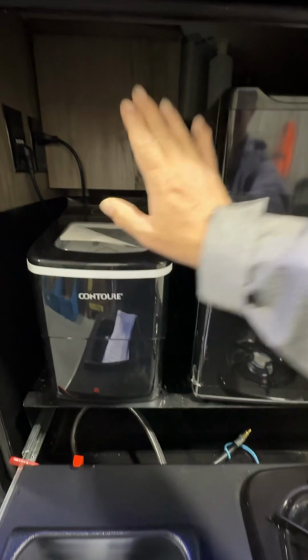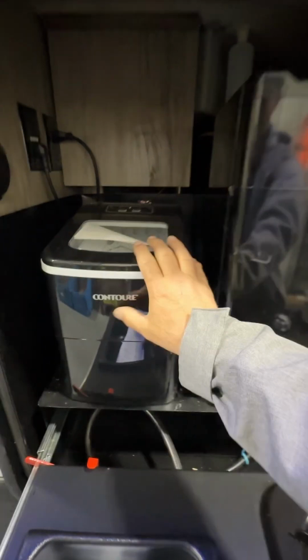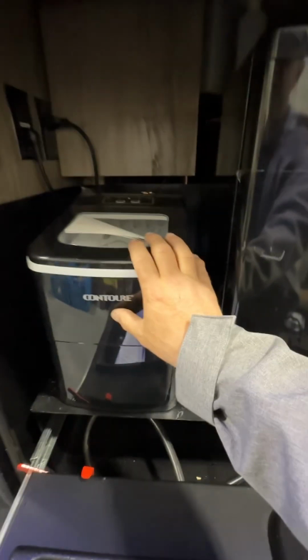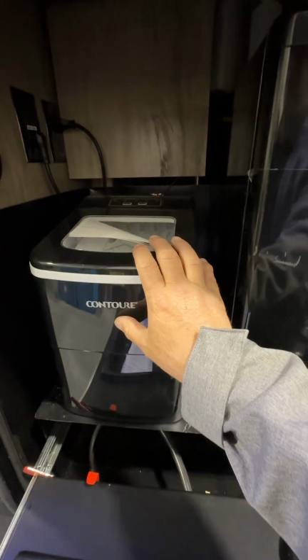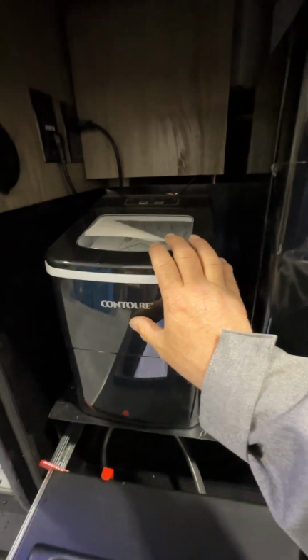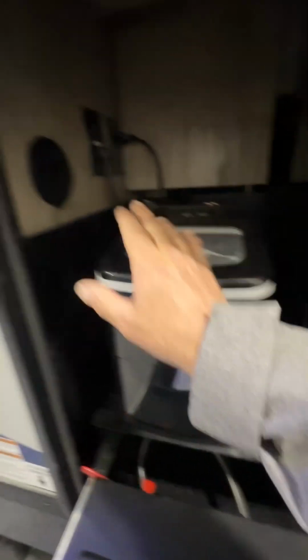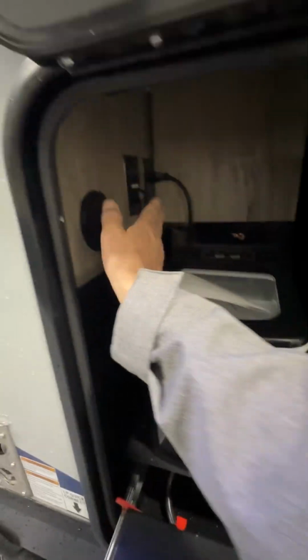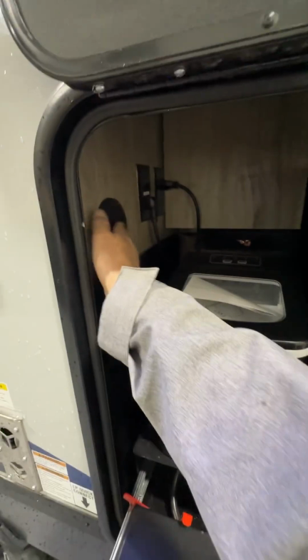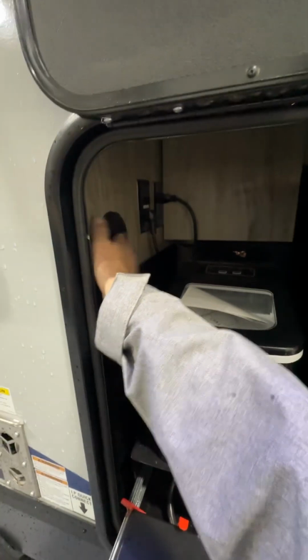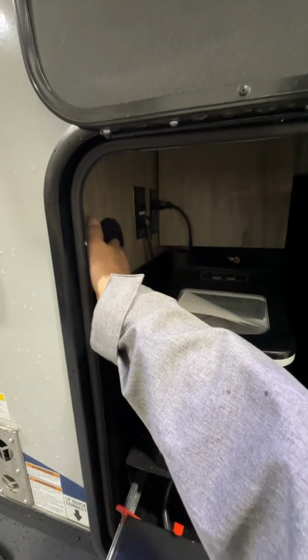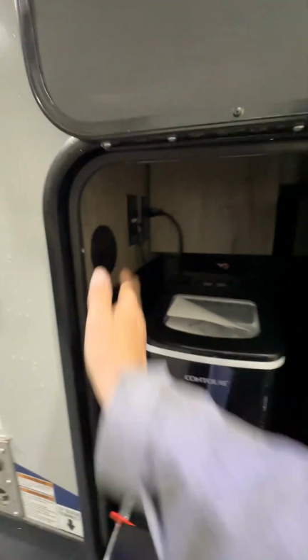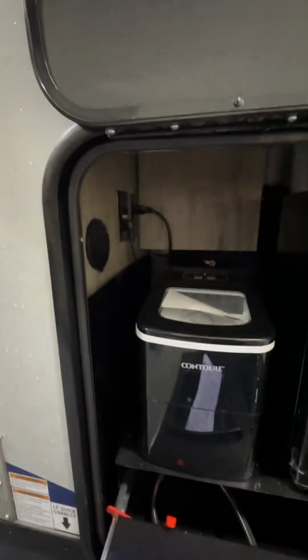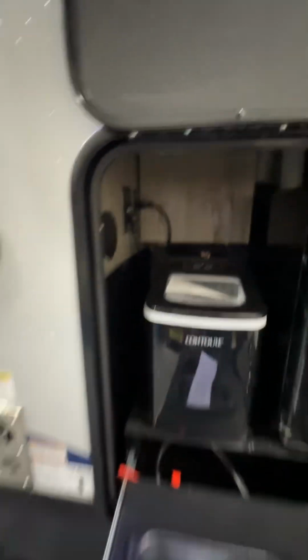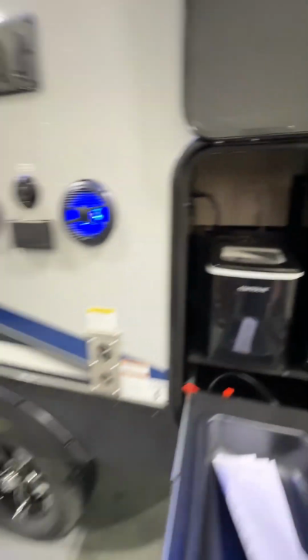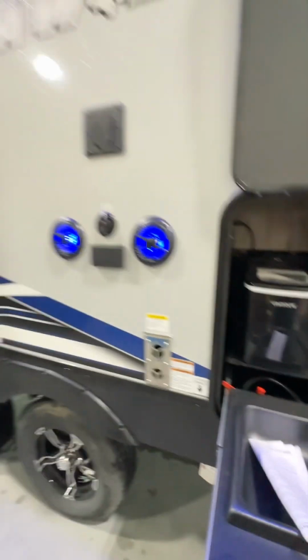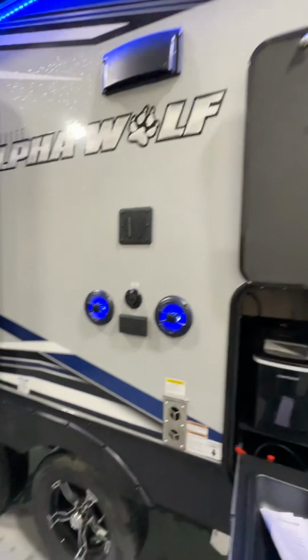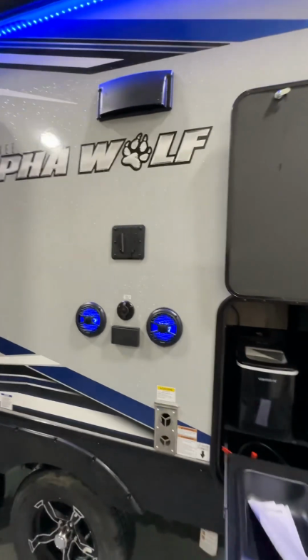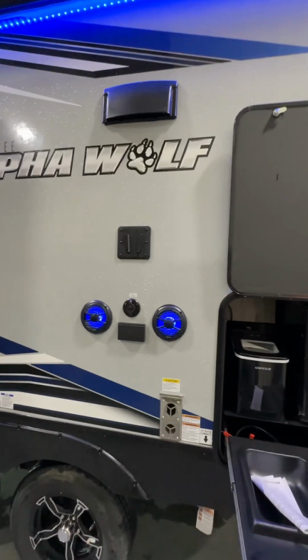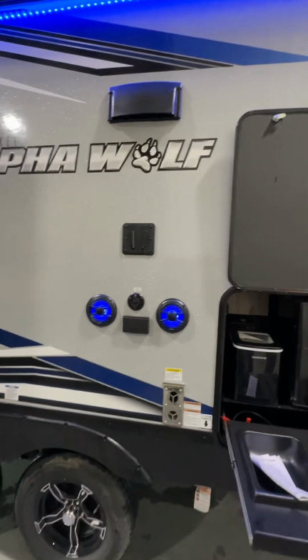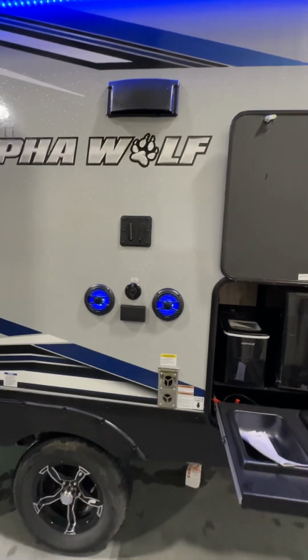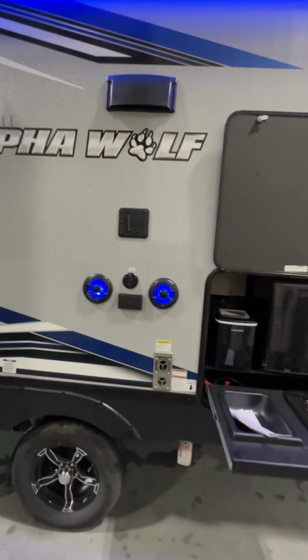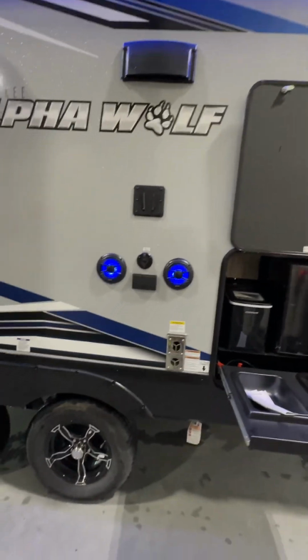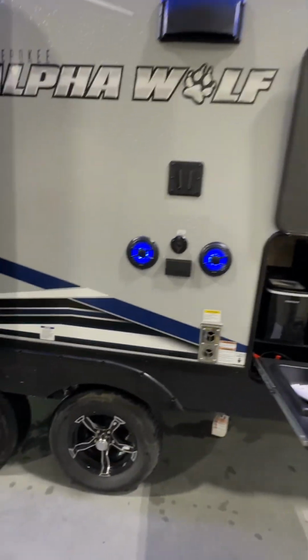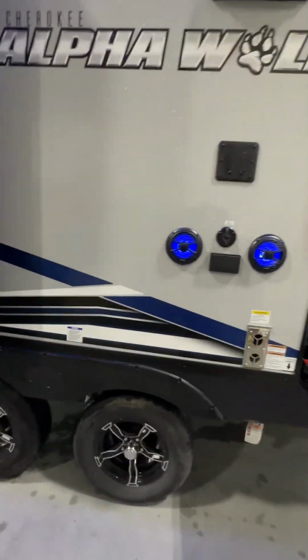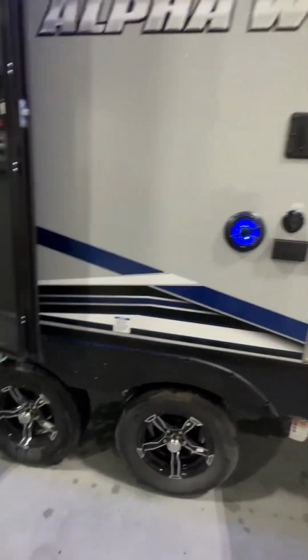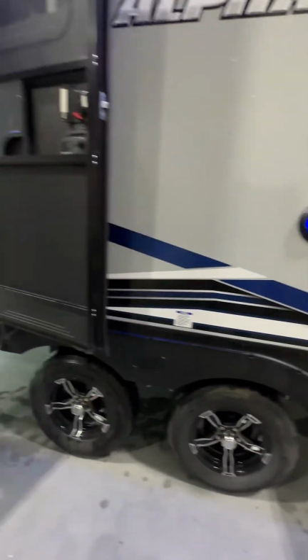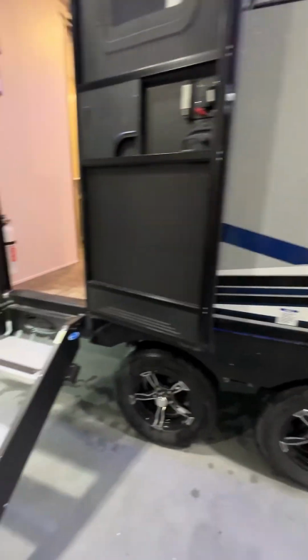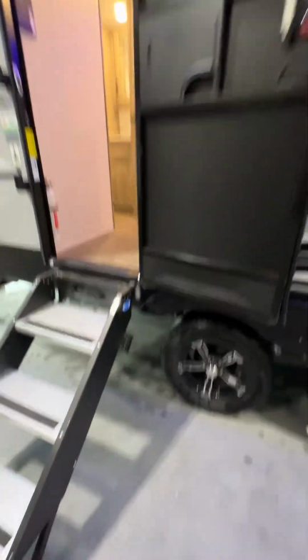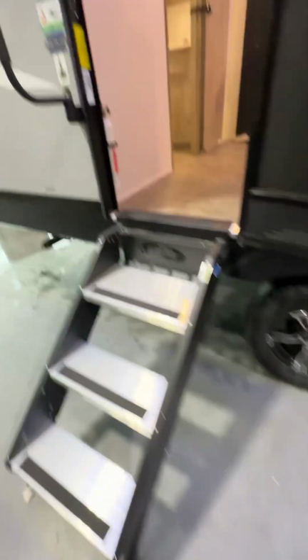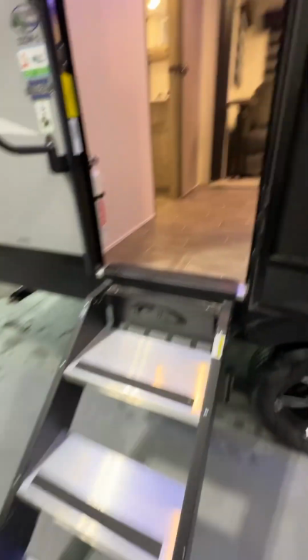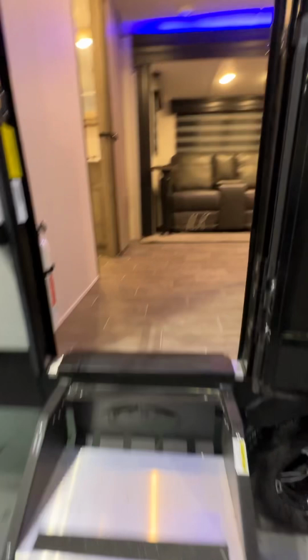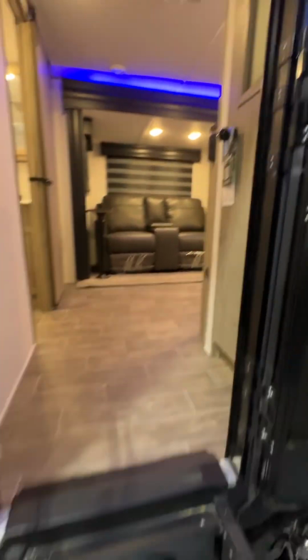You have an ice maker and an additional water connection here. There's also an outside TV — you can take the TV from inside, drop it in outside, and watch TV outside if you like.